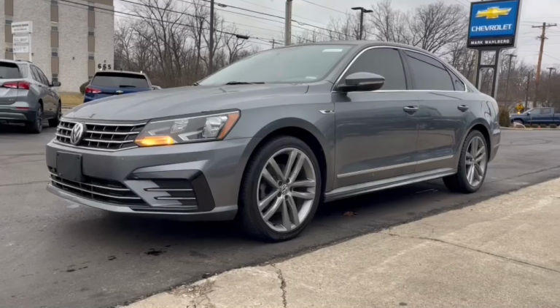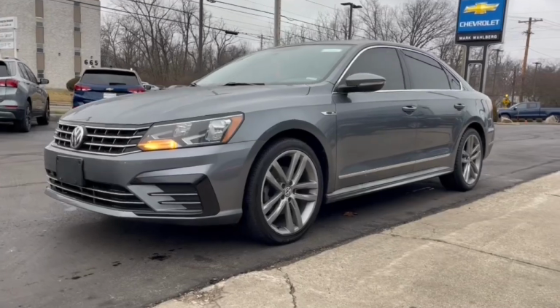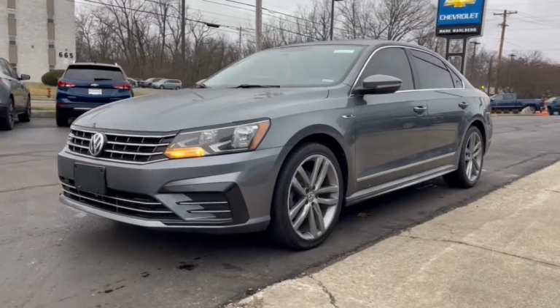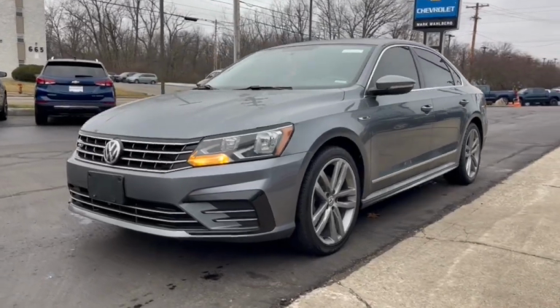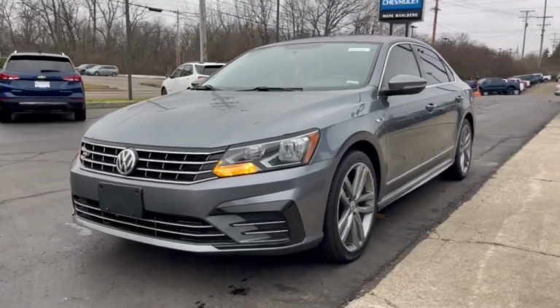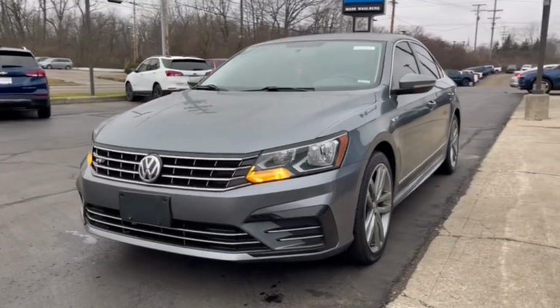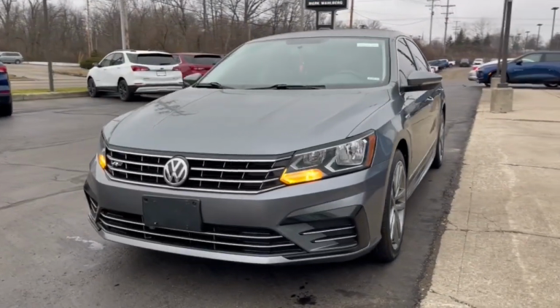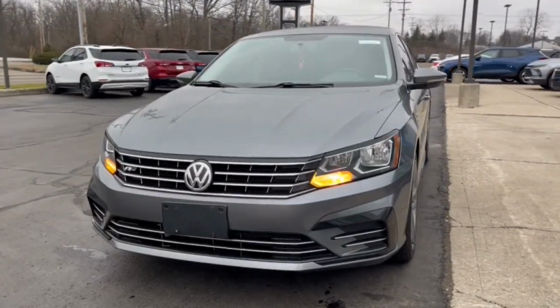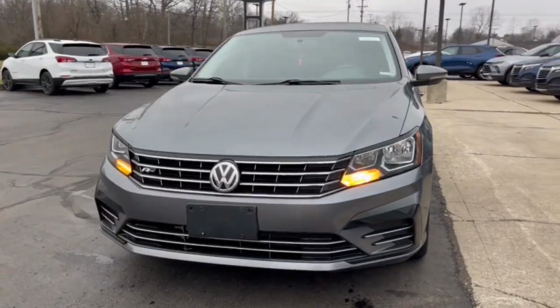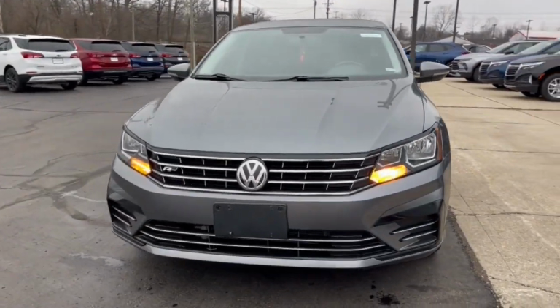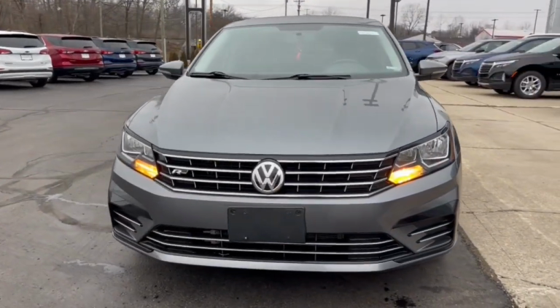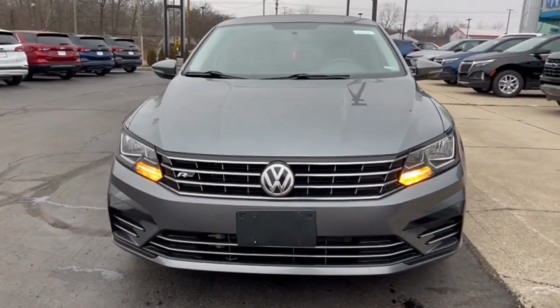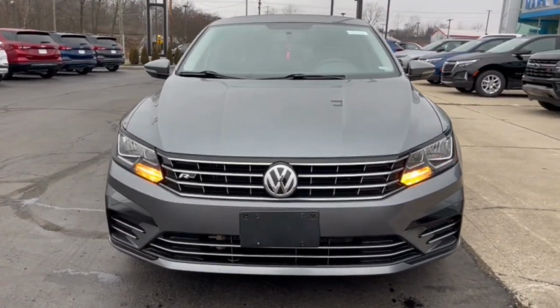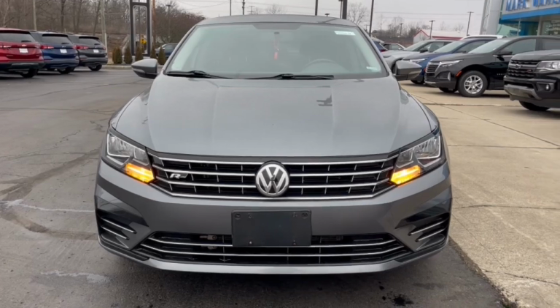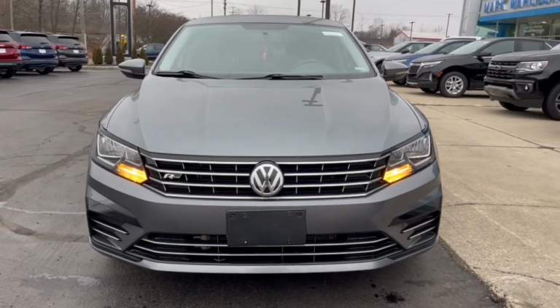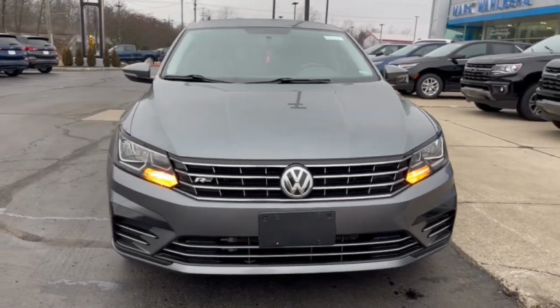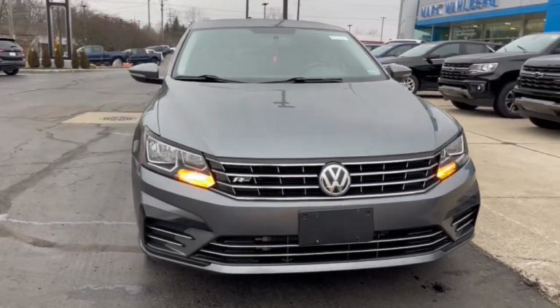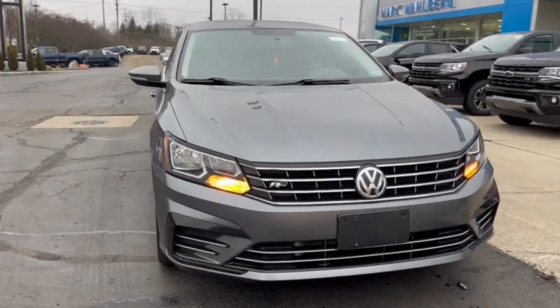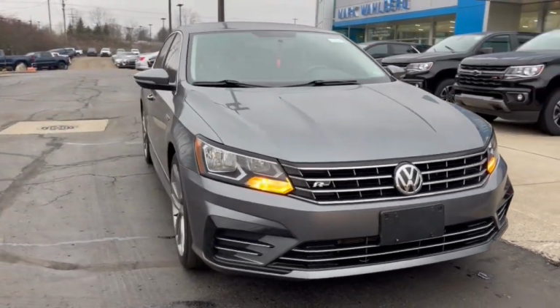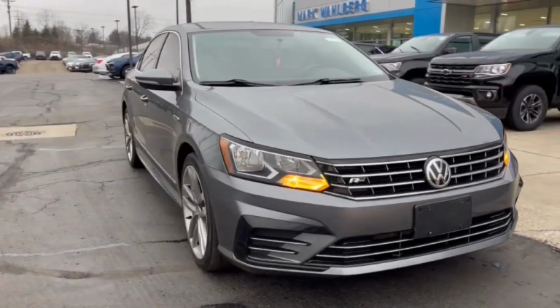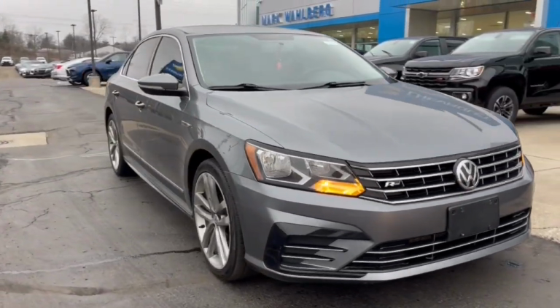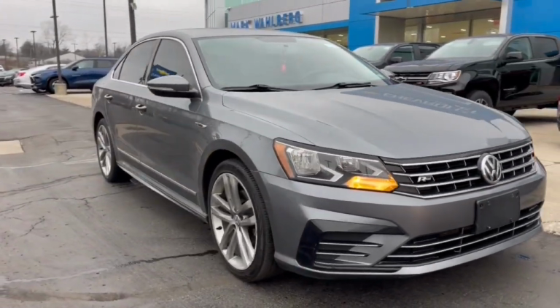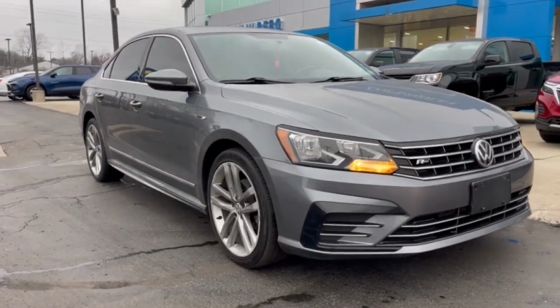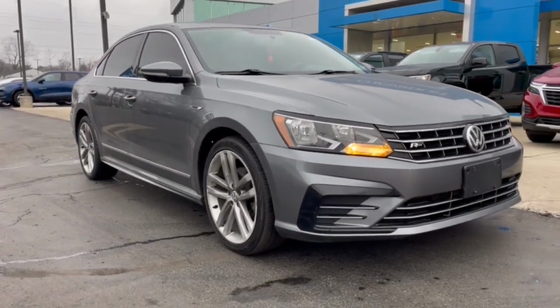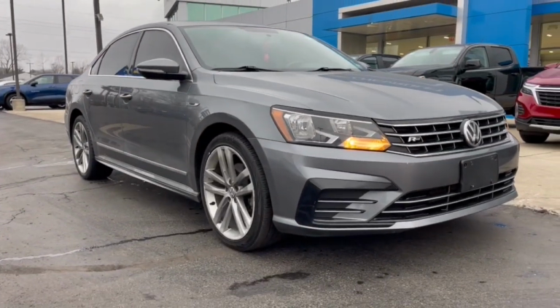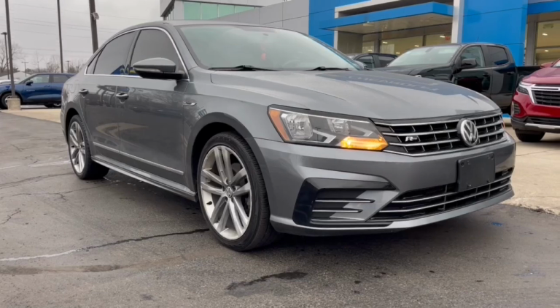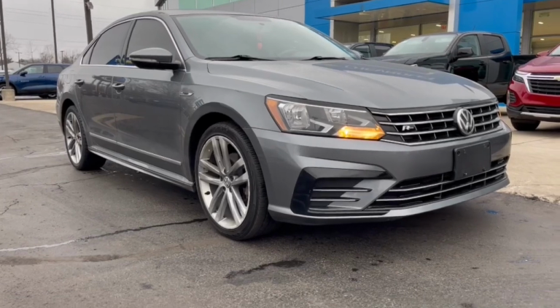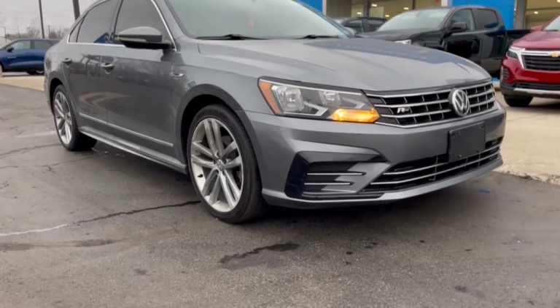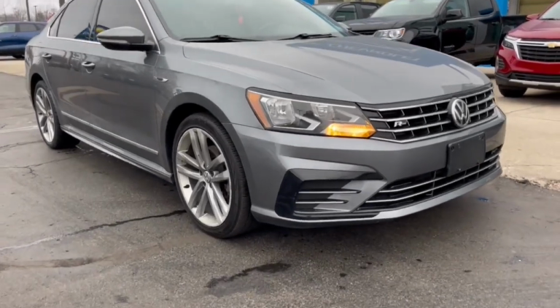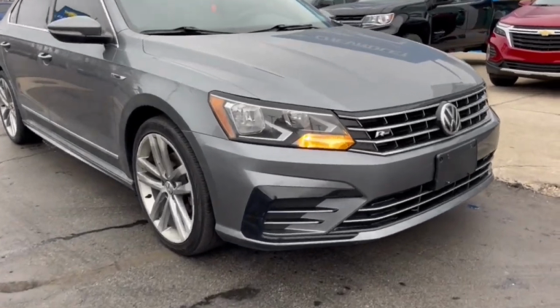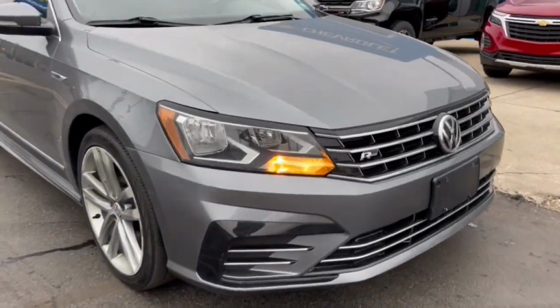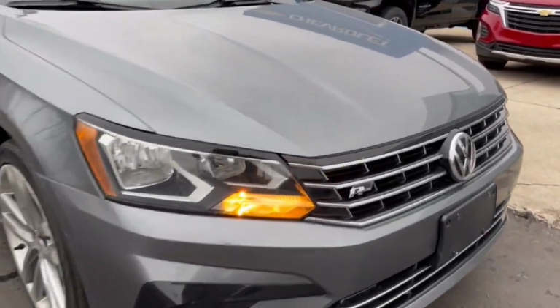You will love the features of this 2017 Volkswagen Passat. With less than 70,000 miles on the odometer, this vehicle stands out from the rest. Take a moment to view this stylish Passat.